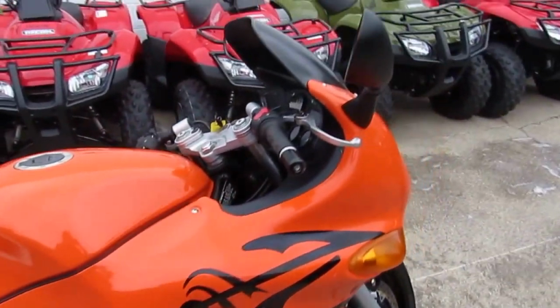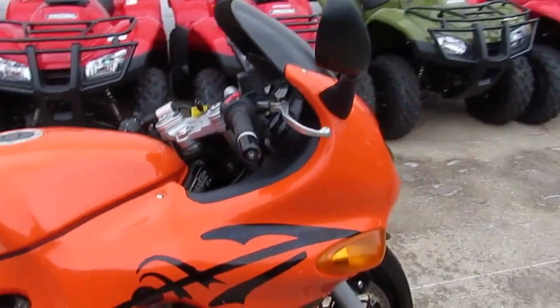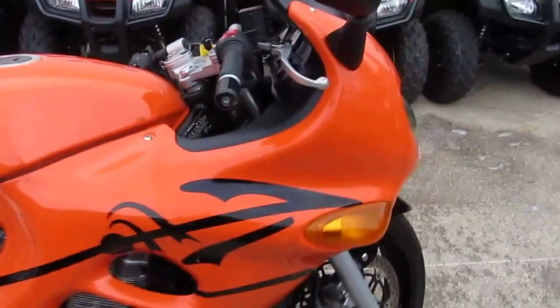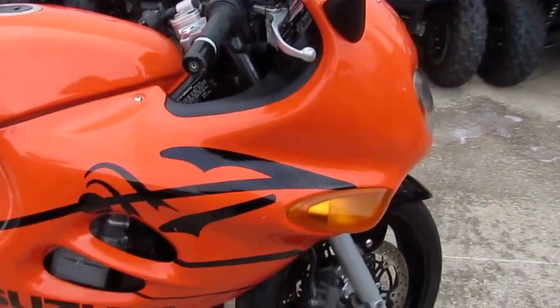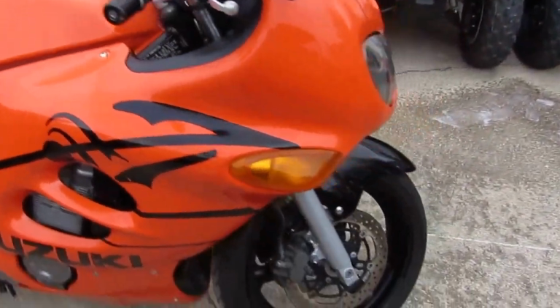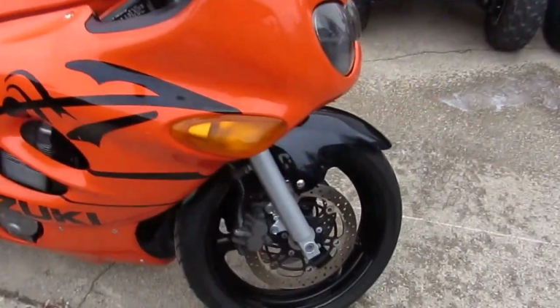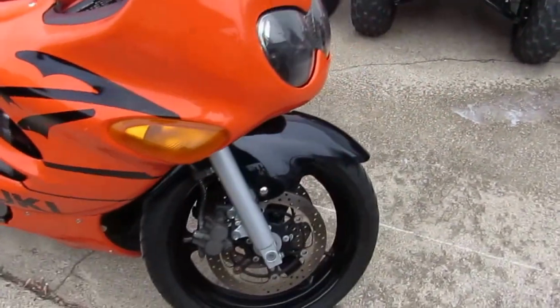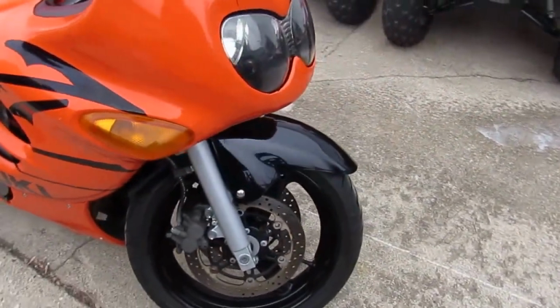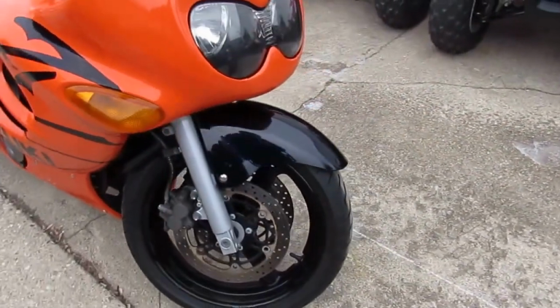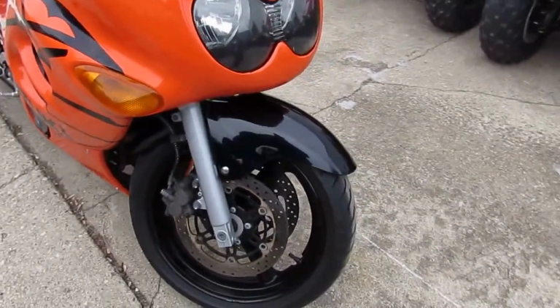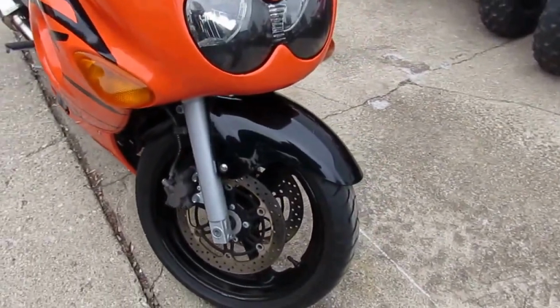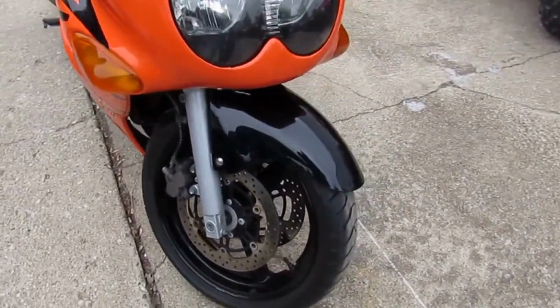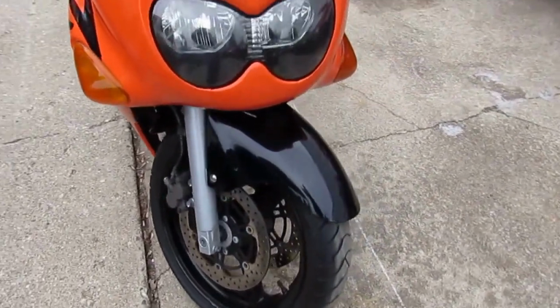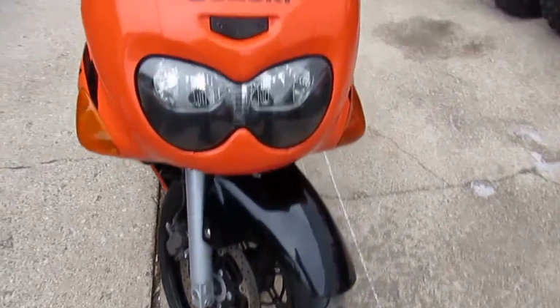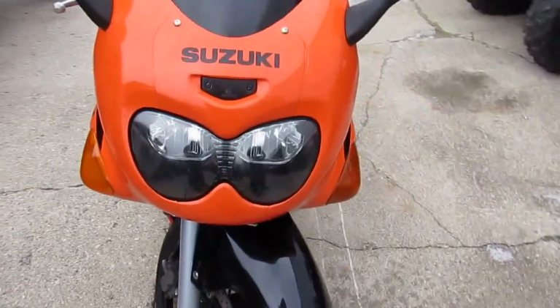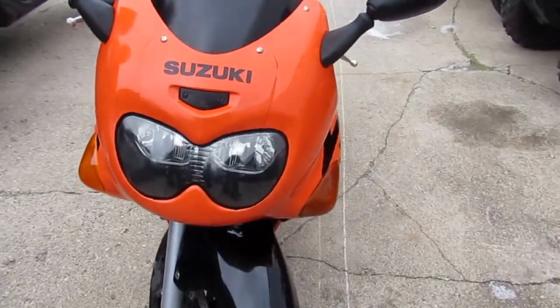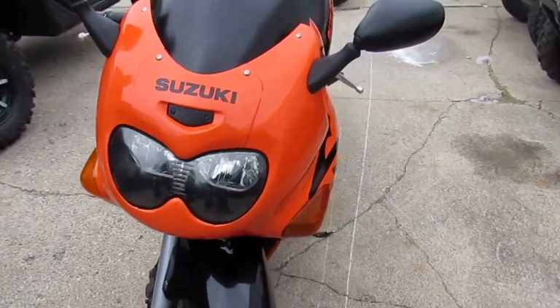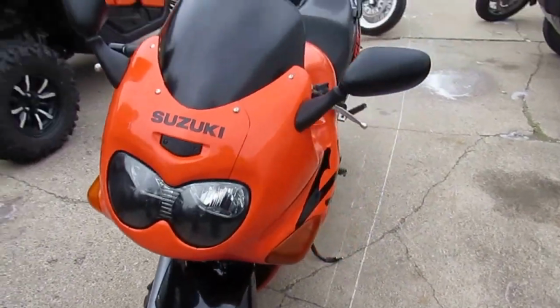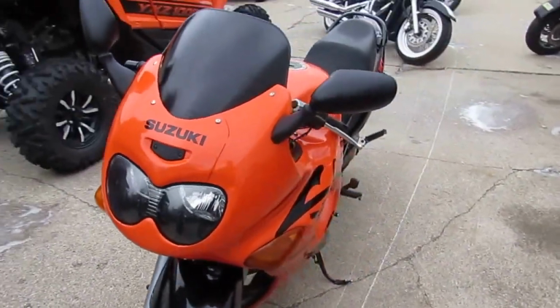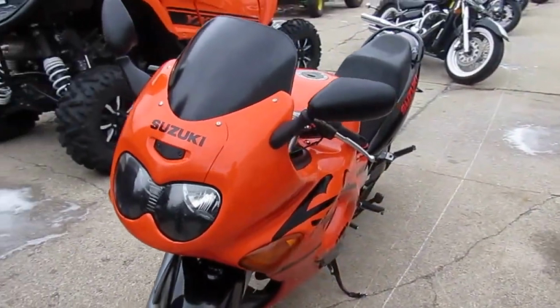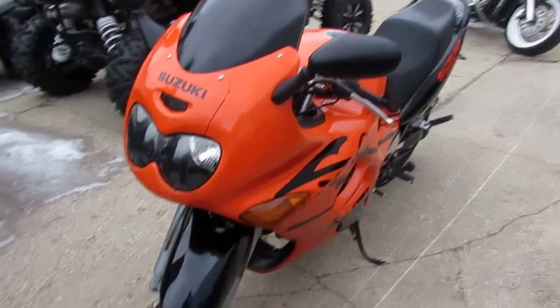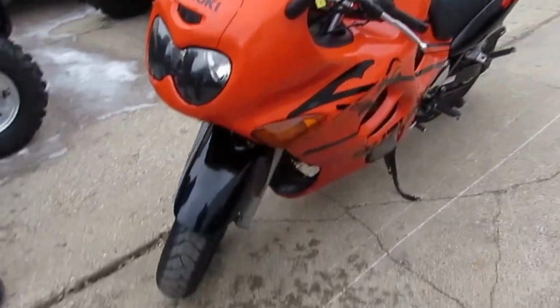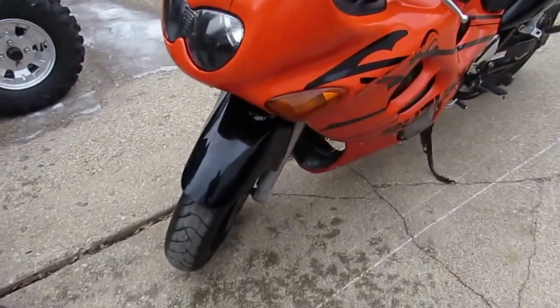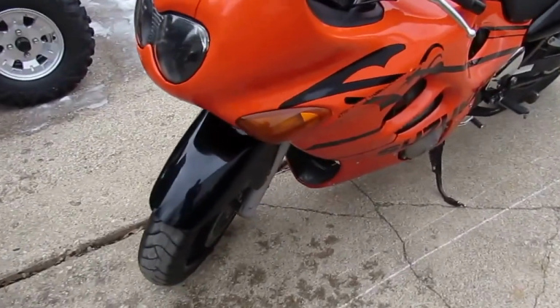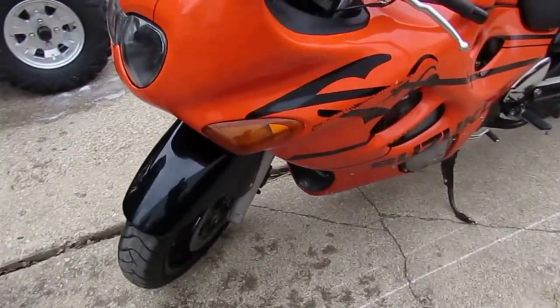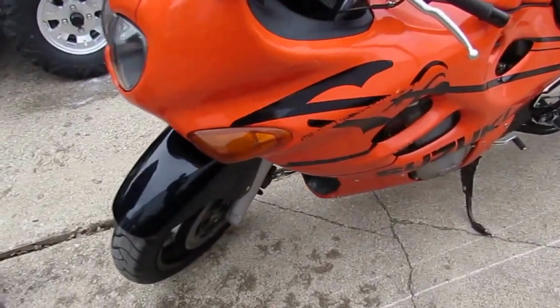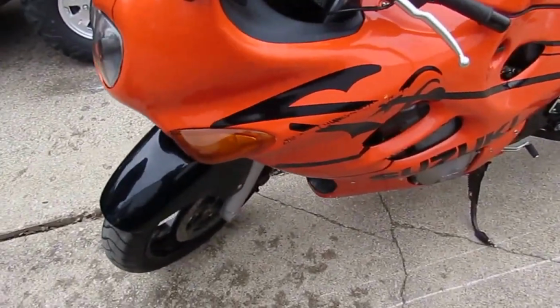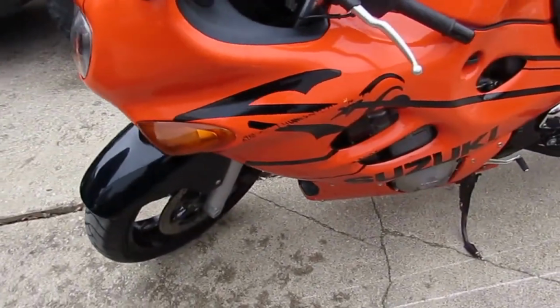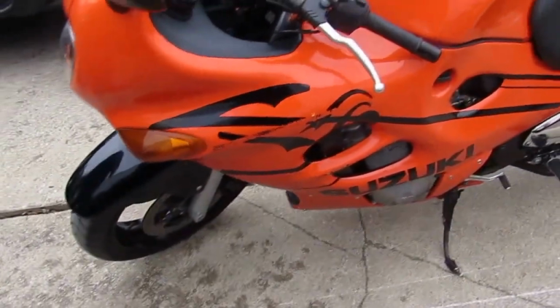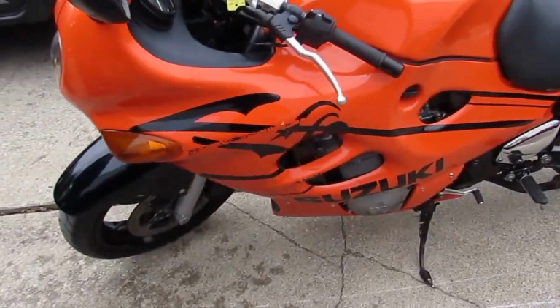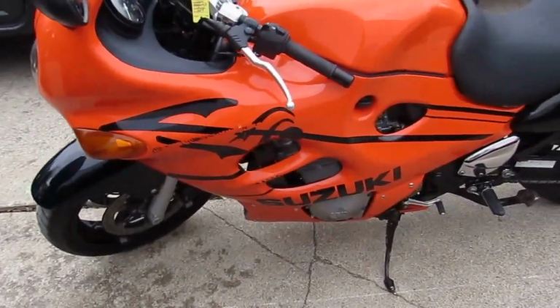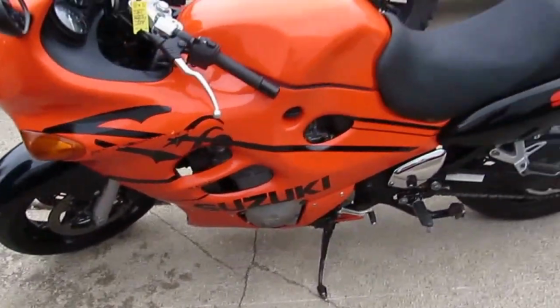The Yoshimura exhaust makes this Katana sound as cool as it looks. It's a great bike for only $2400 guys, don't miss out on this one, won't be here long. Tax season special — get on down to Approval Power Sports today and you can ride today.